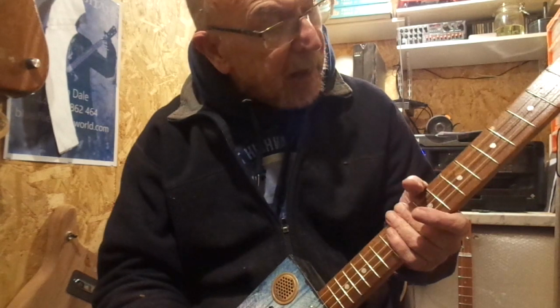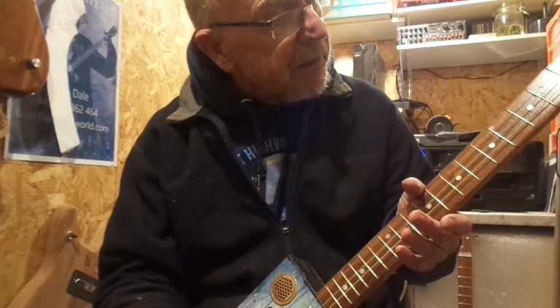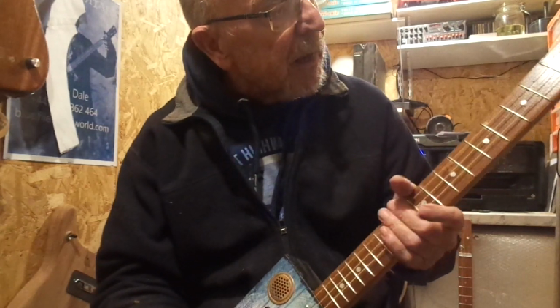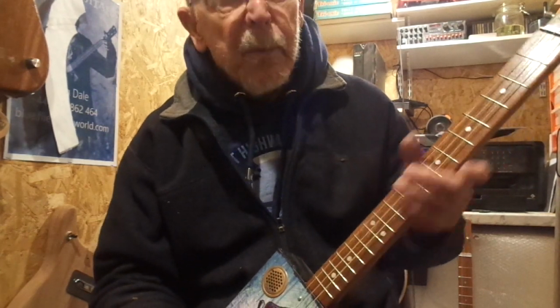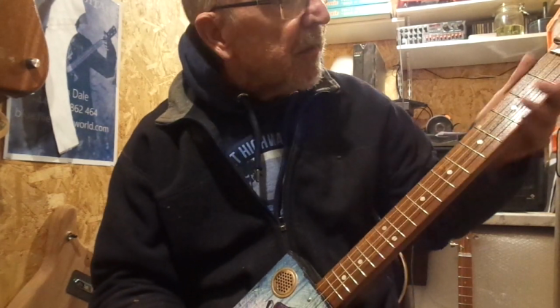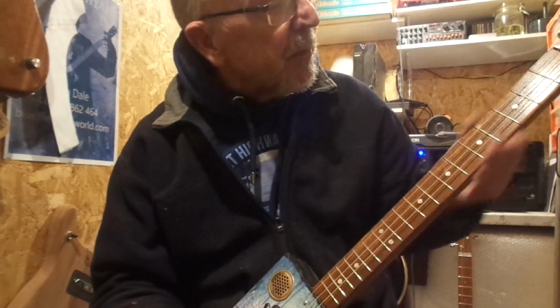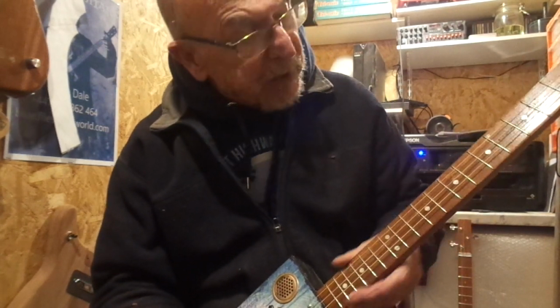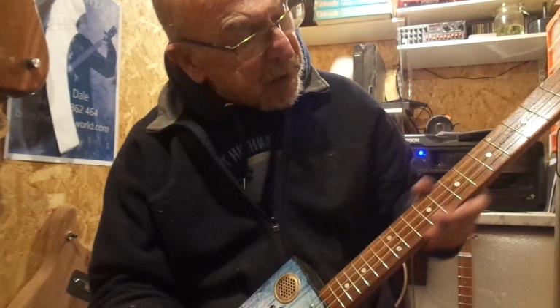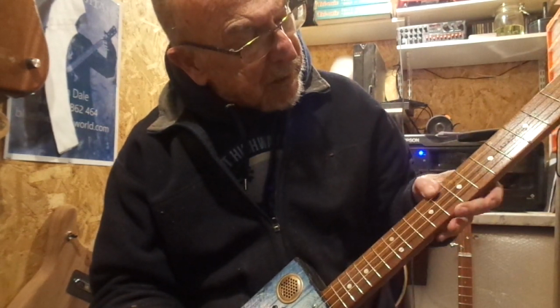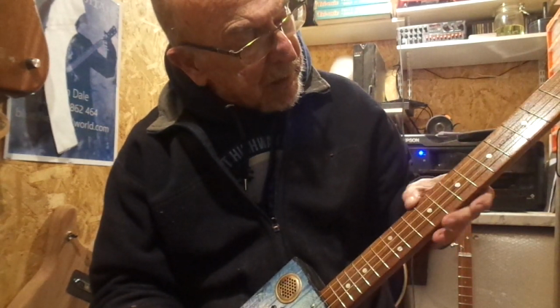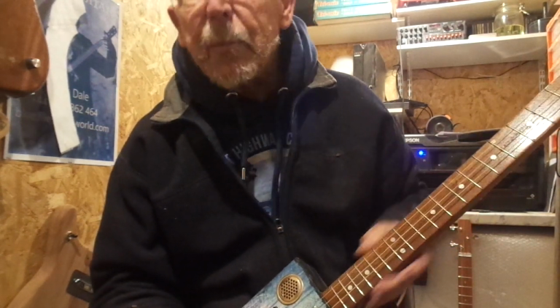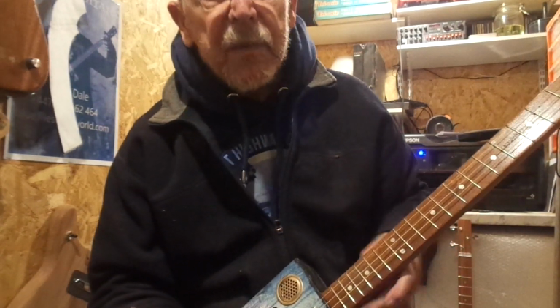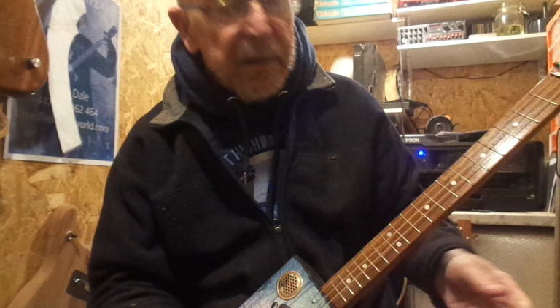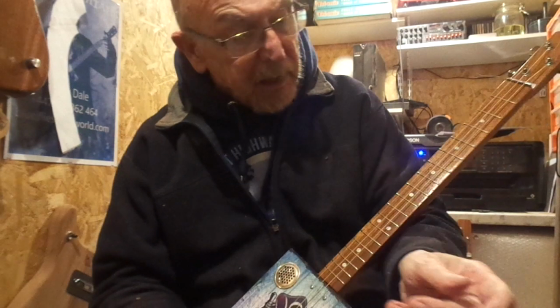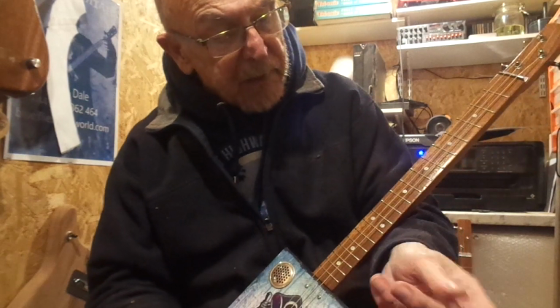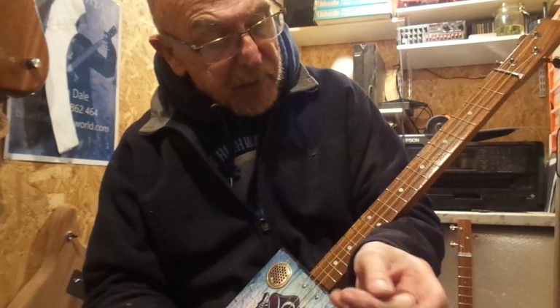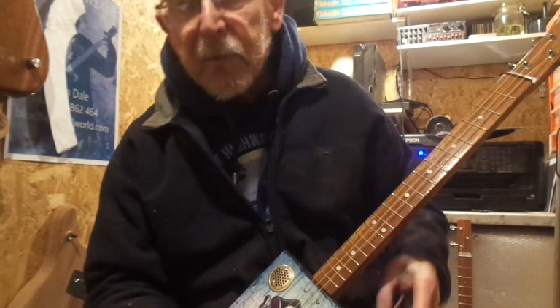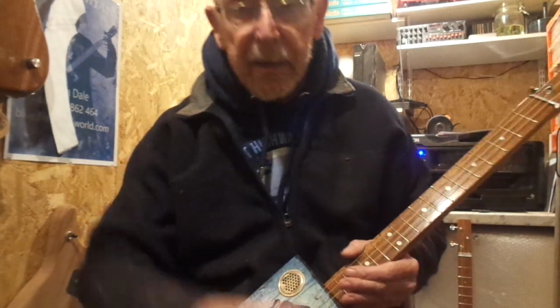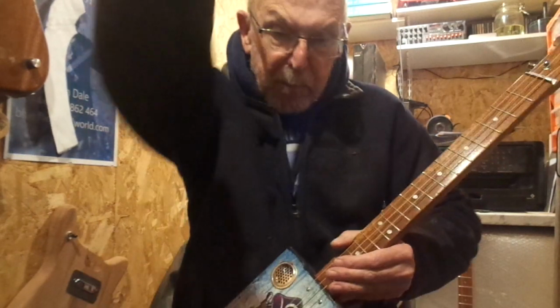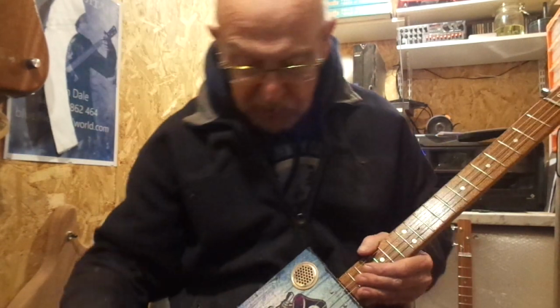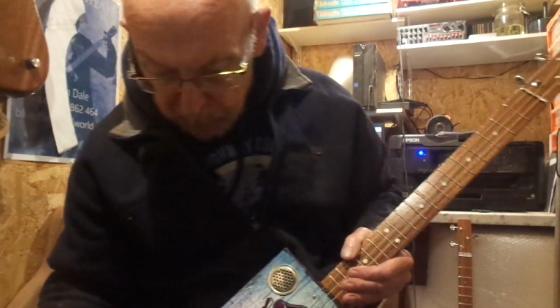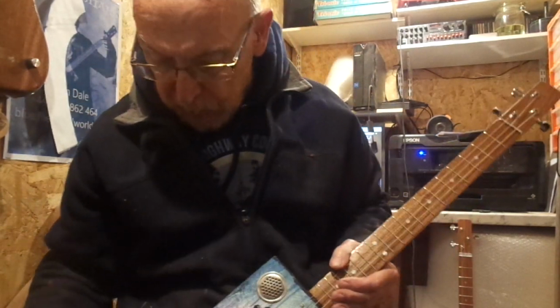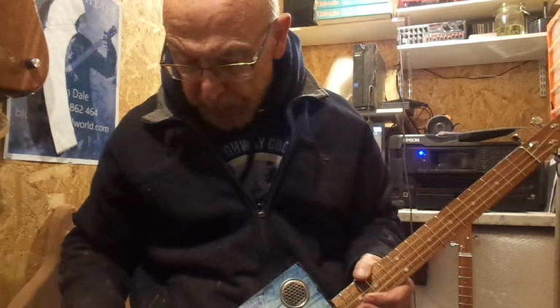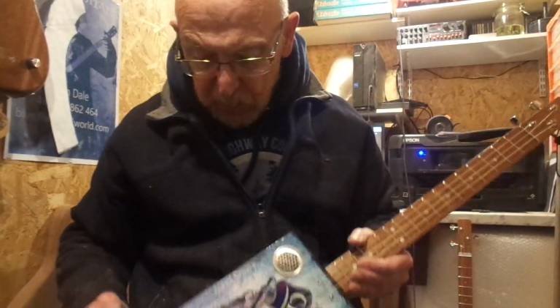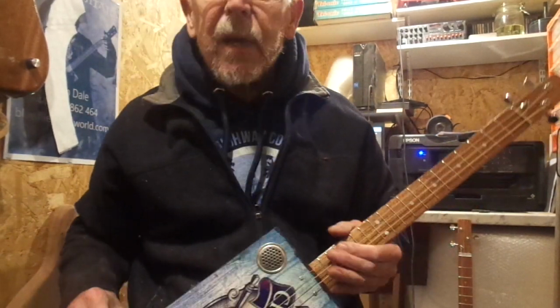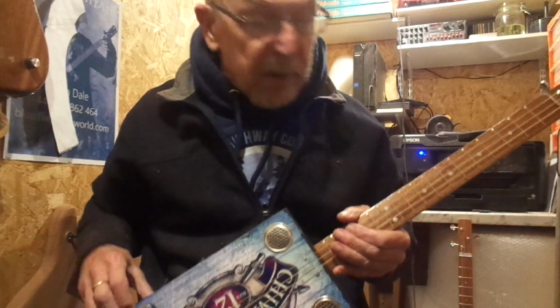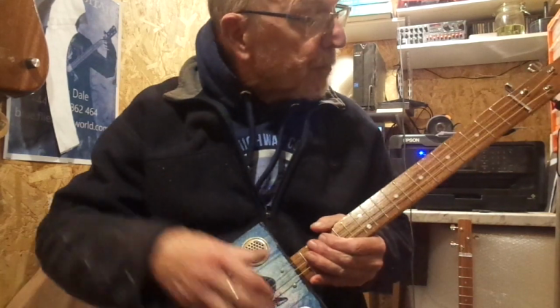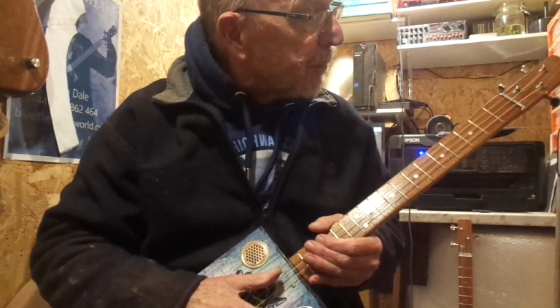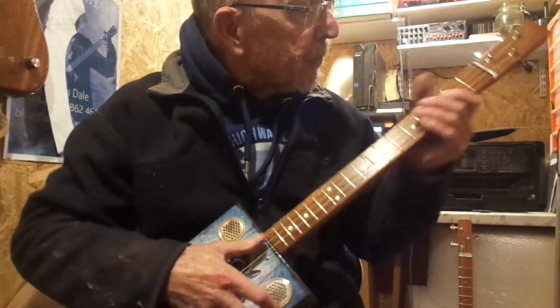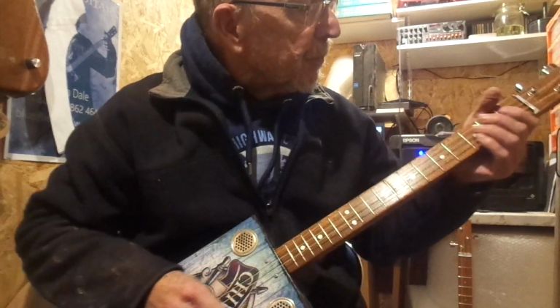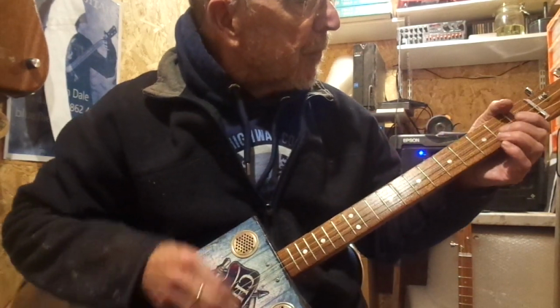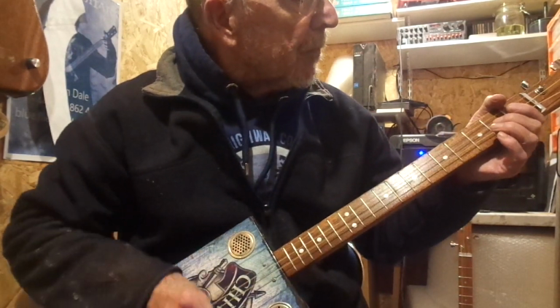I'll do my best to give you a demonstration despite the fact that I can't play left-handed and the arthritis in my hand is still giving me grief. So we'll see how we go. Here we go.